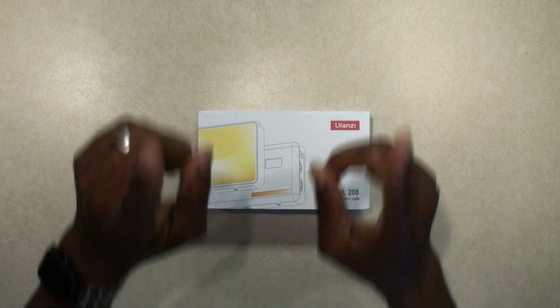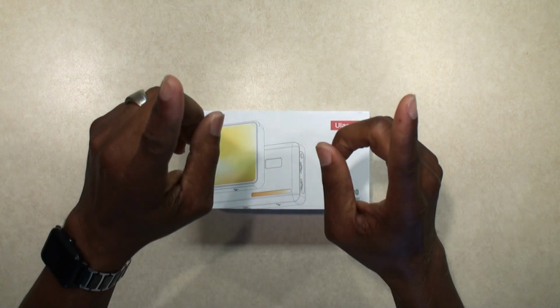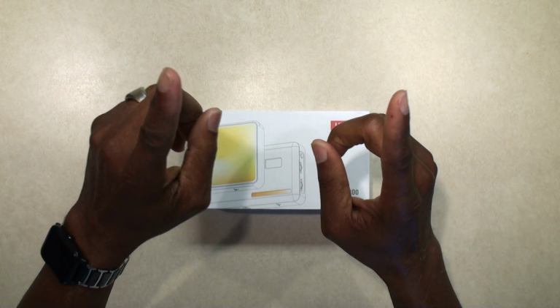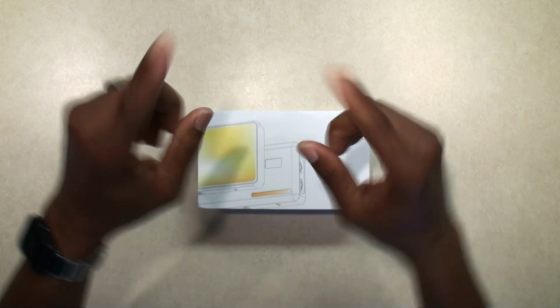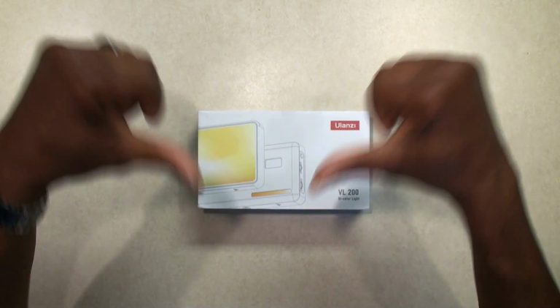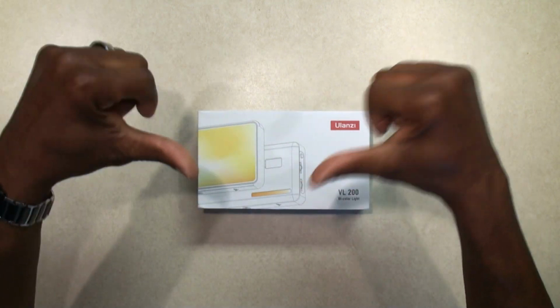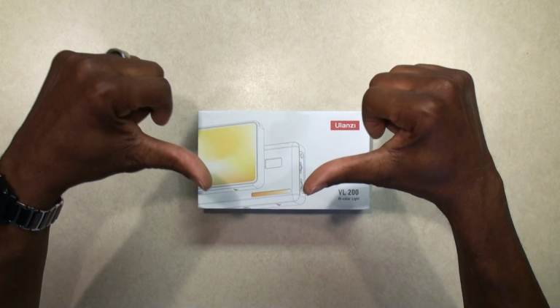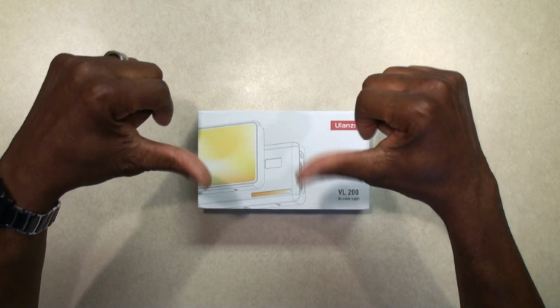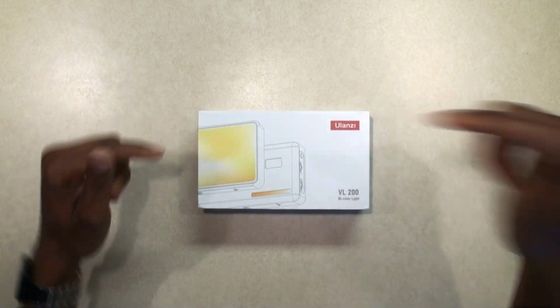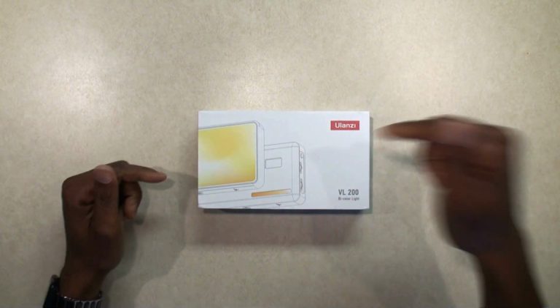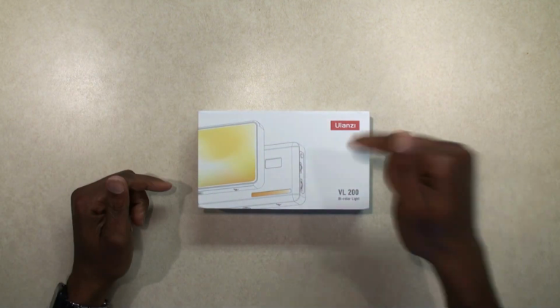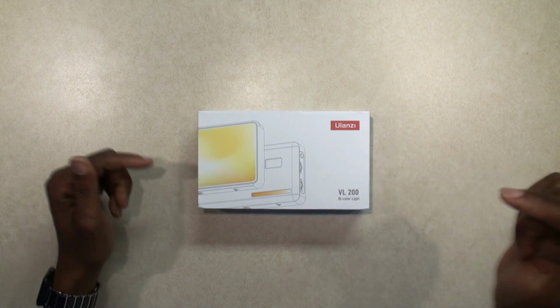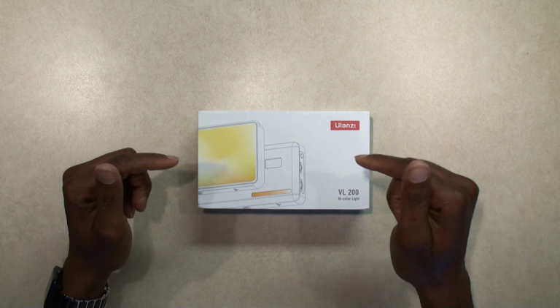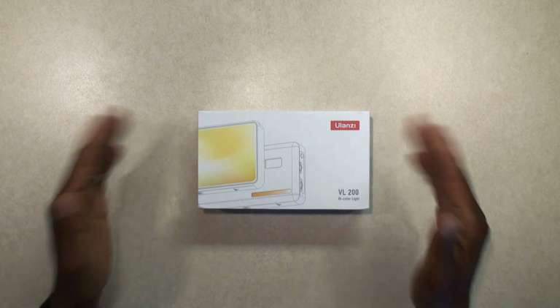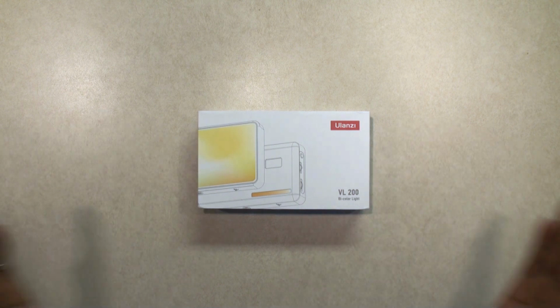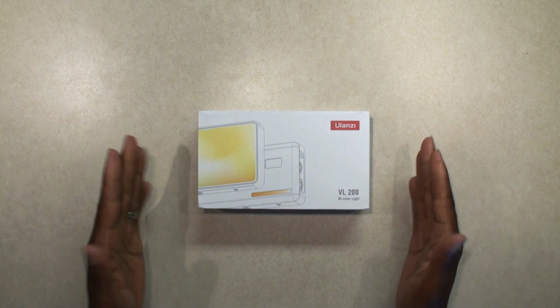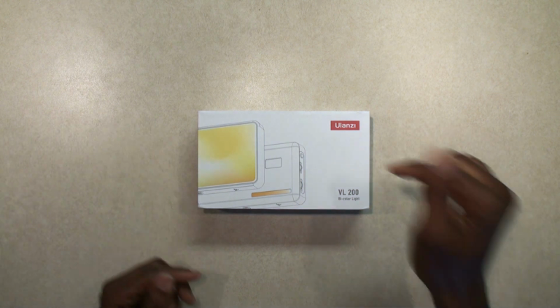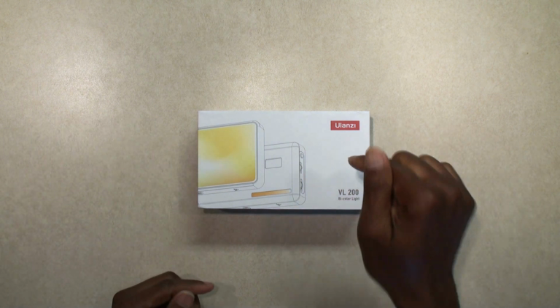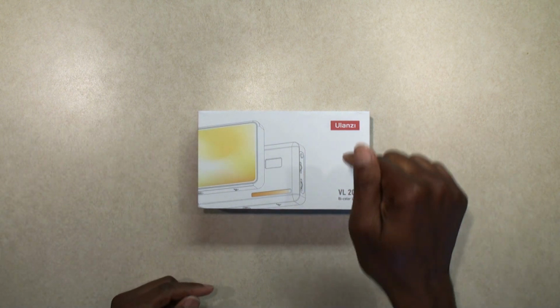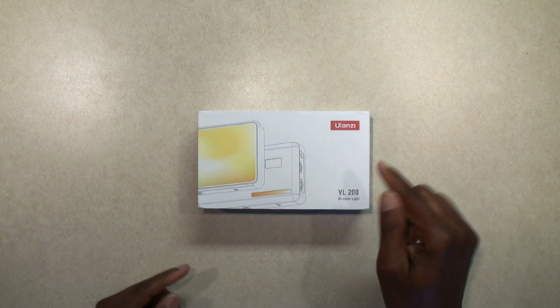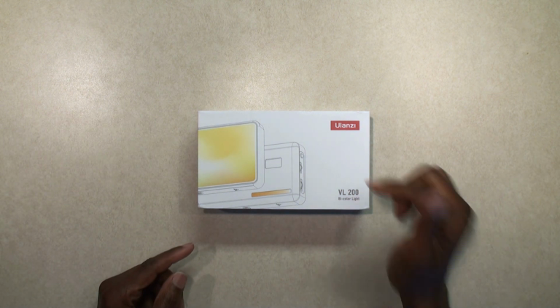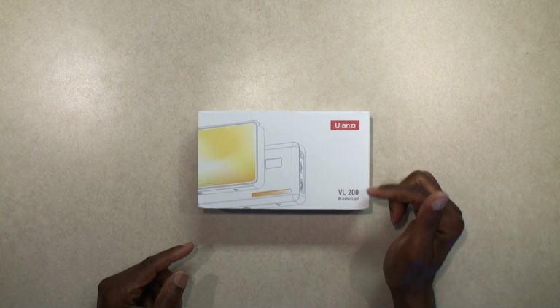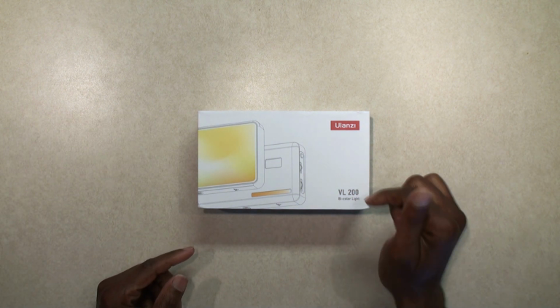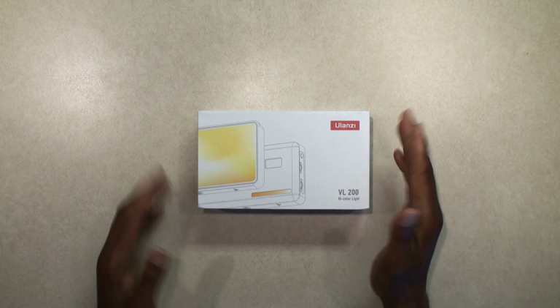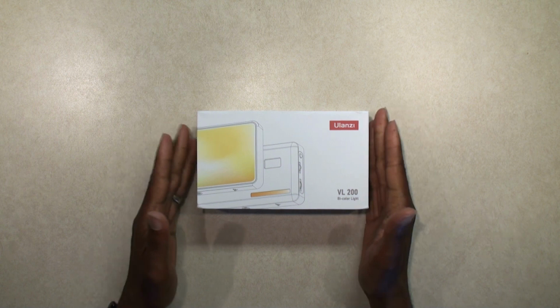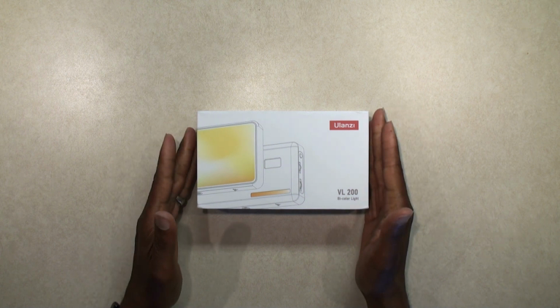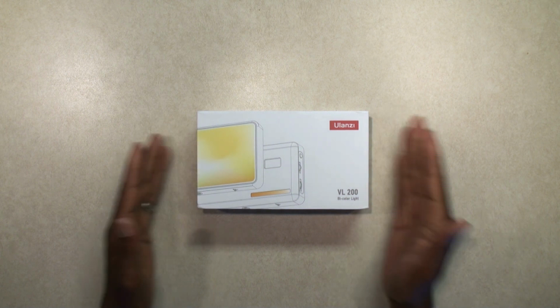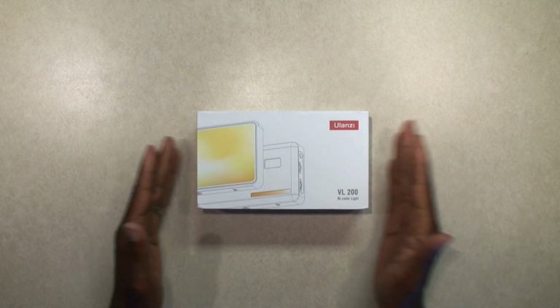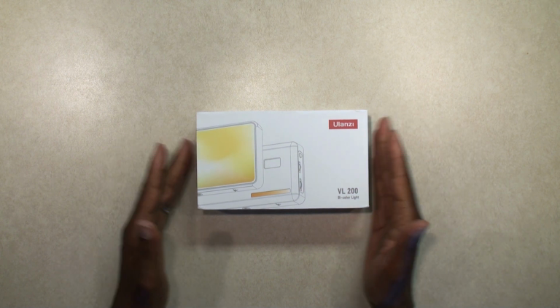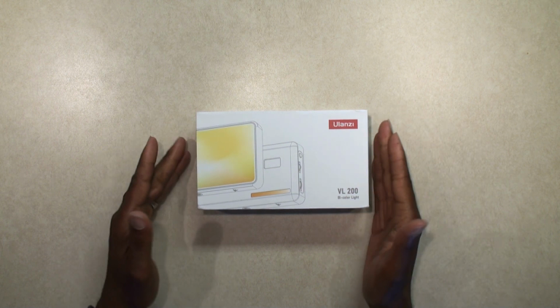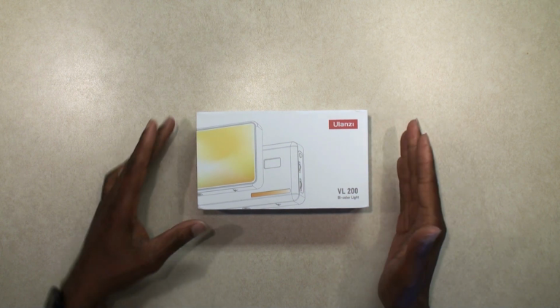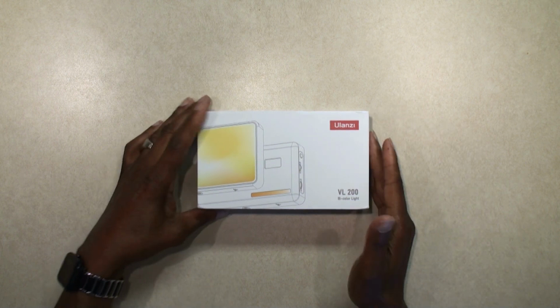Hello YouTube fans, it's your boy Brad here with another video. Today I'm going to be reviewing this Ulanzi VL200 bi-color light.